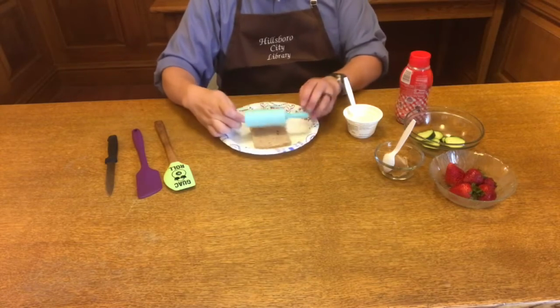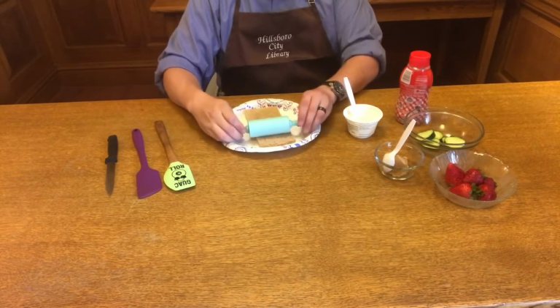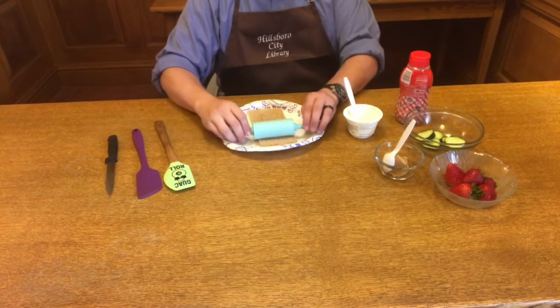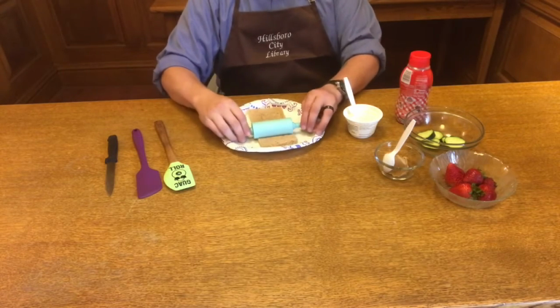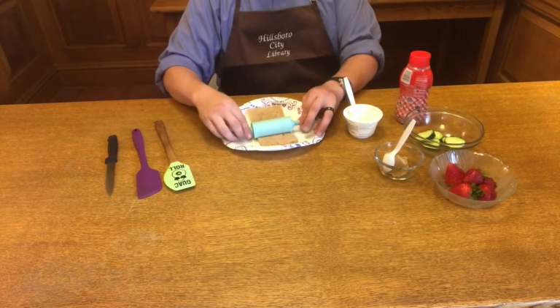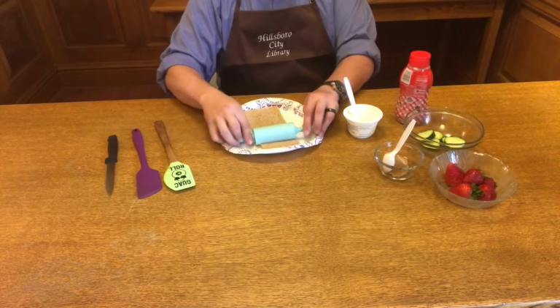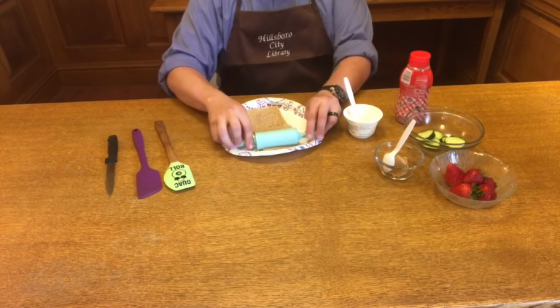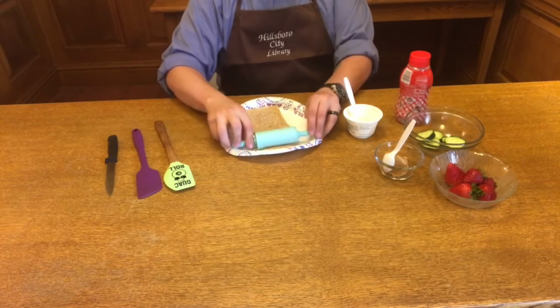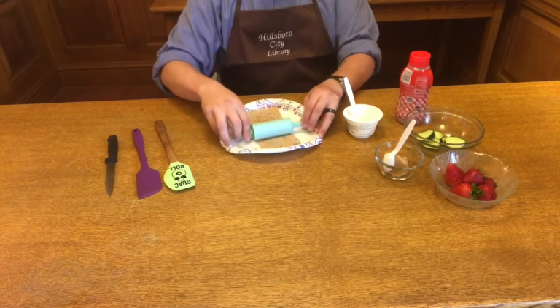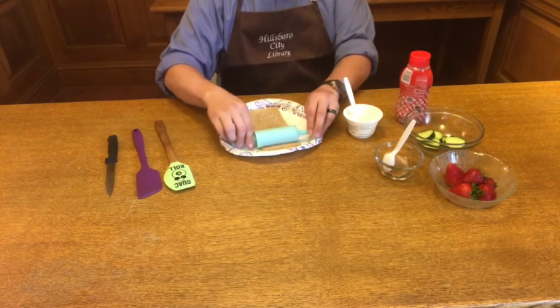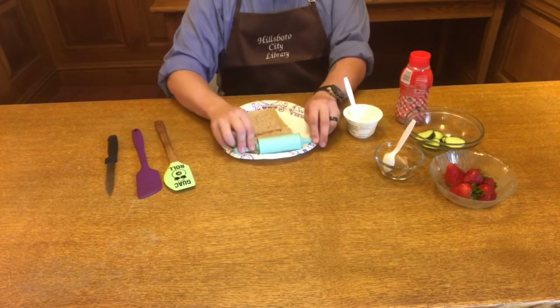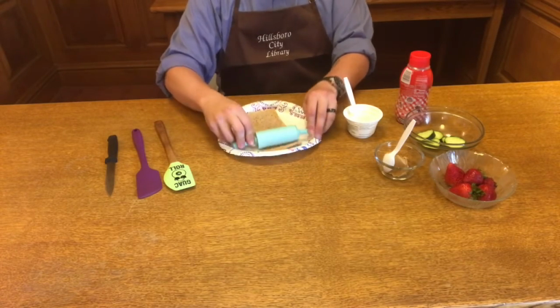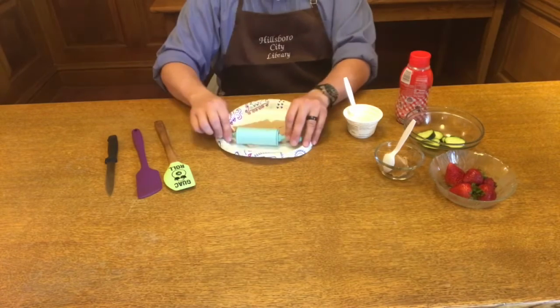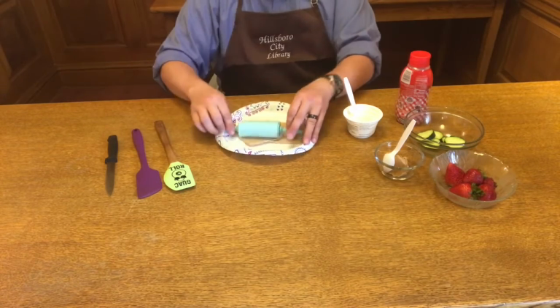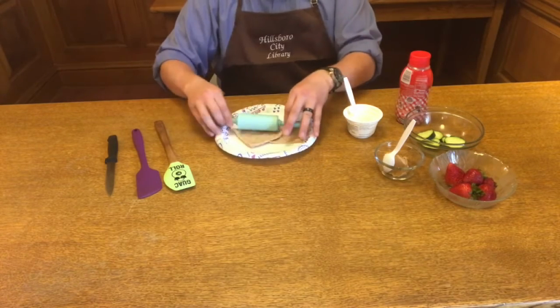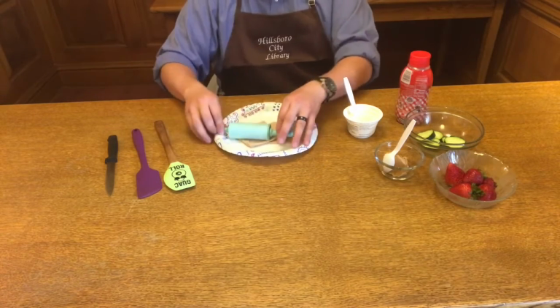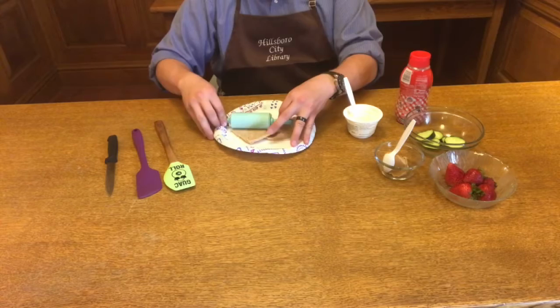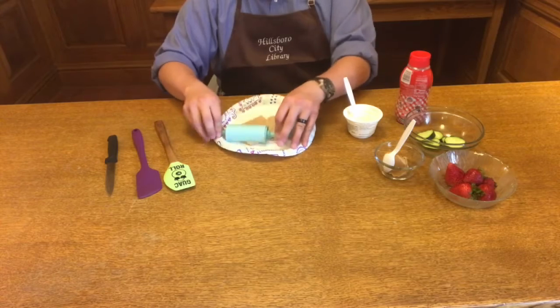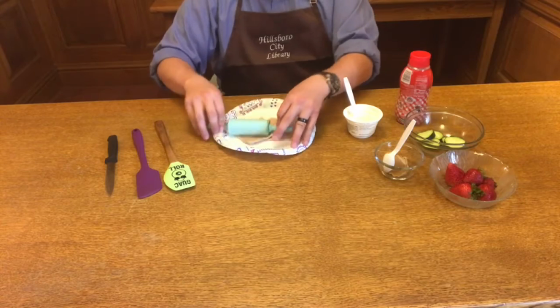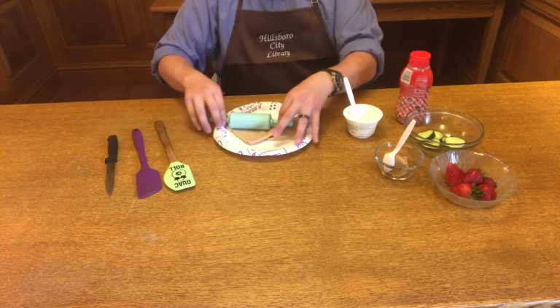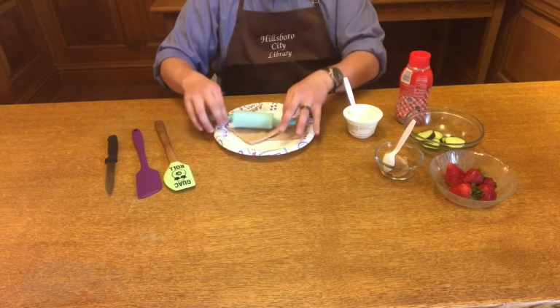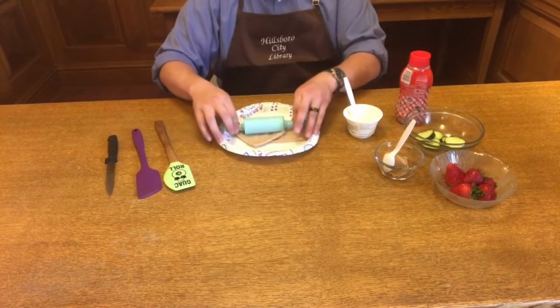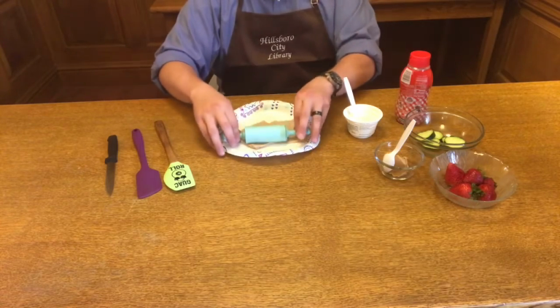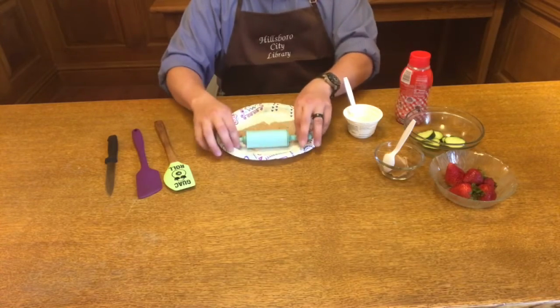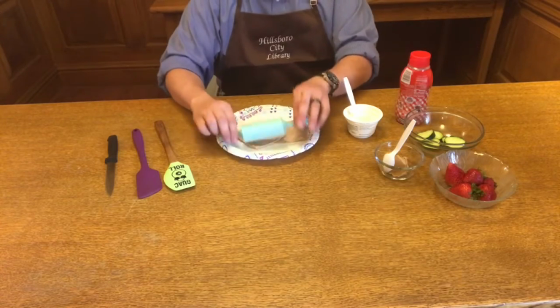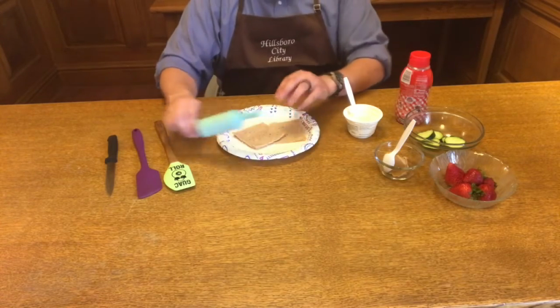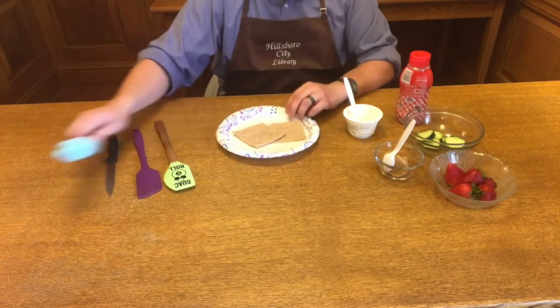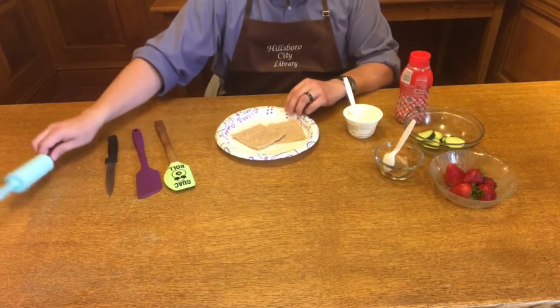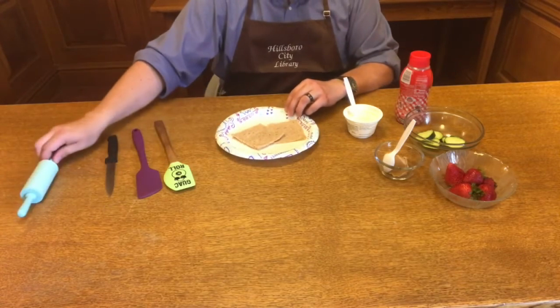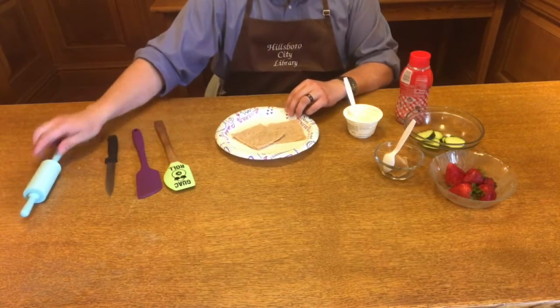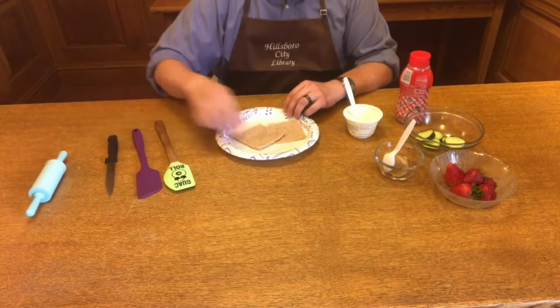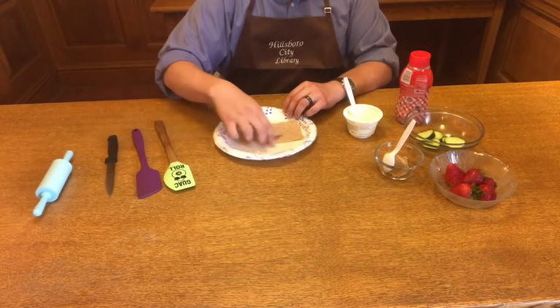First, grab your rolling pin and smash out your breads. Give those a good roll until they're nice and flat.